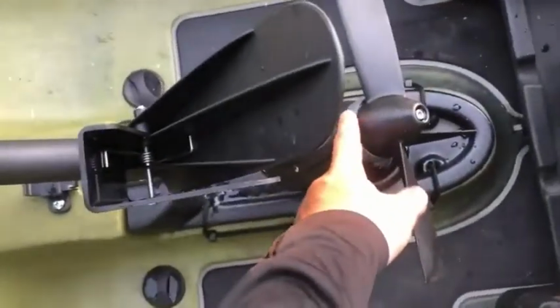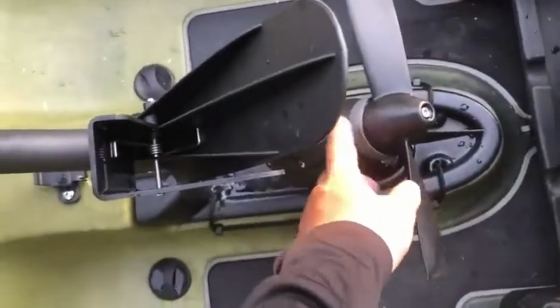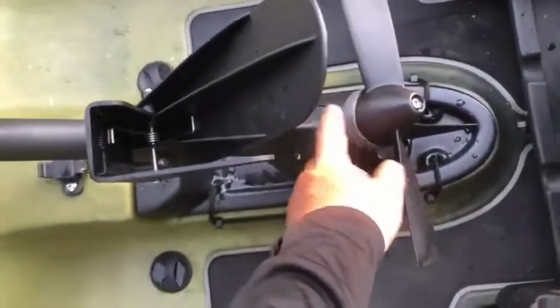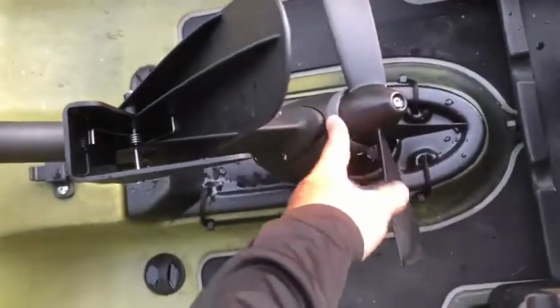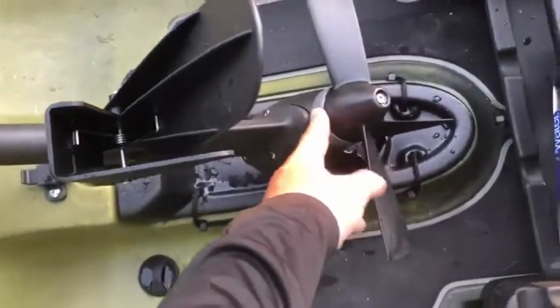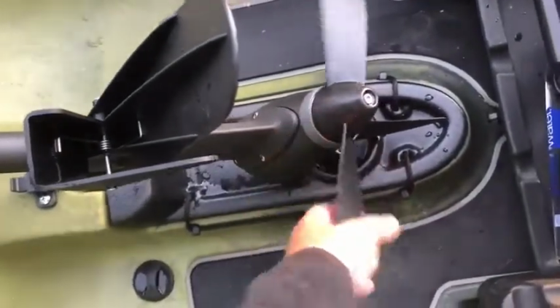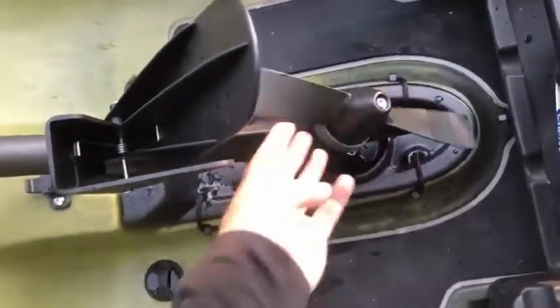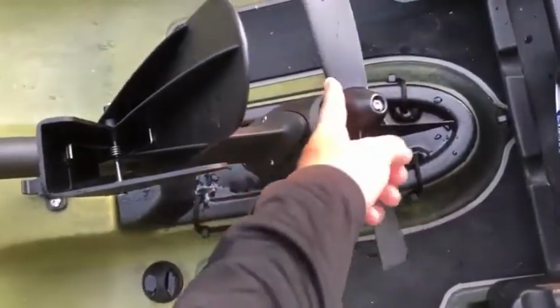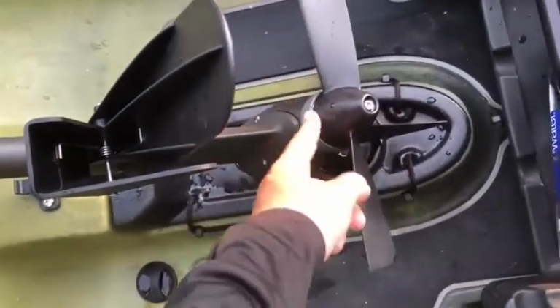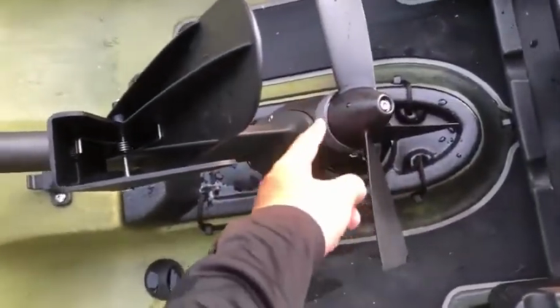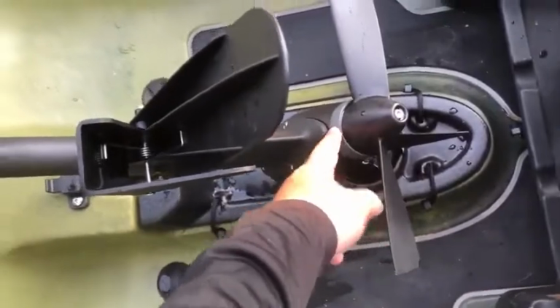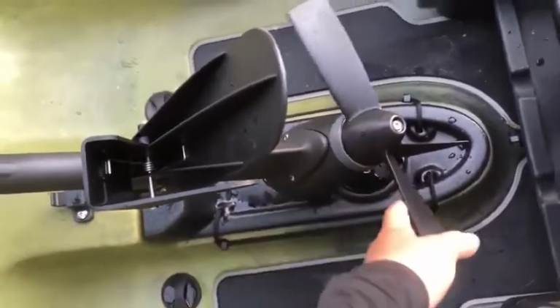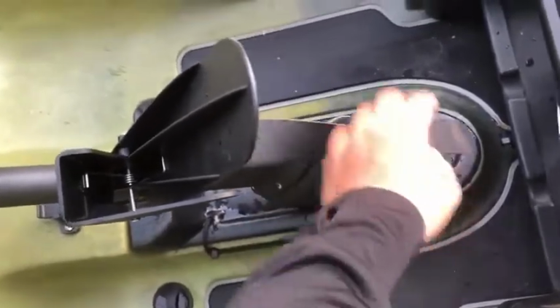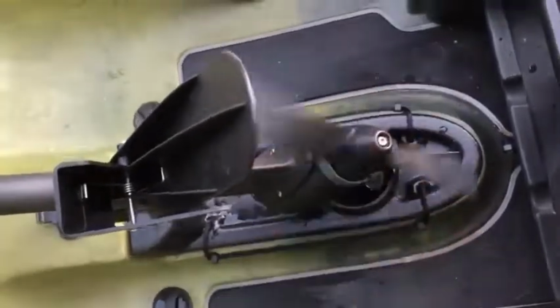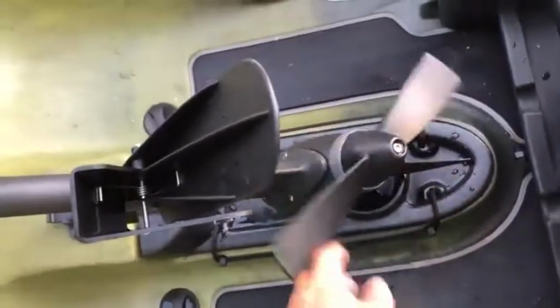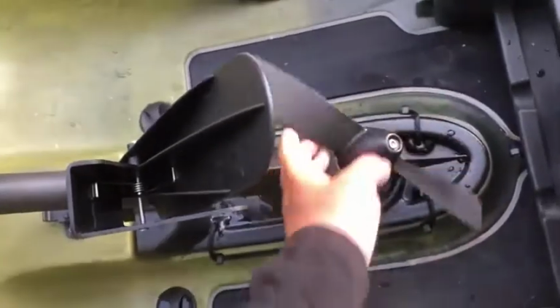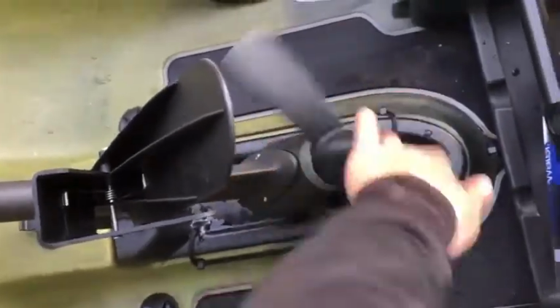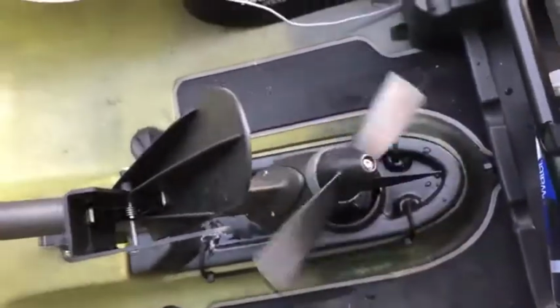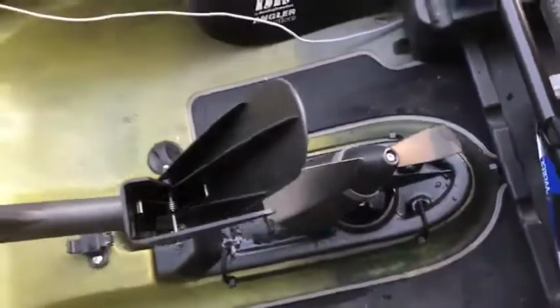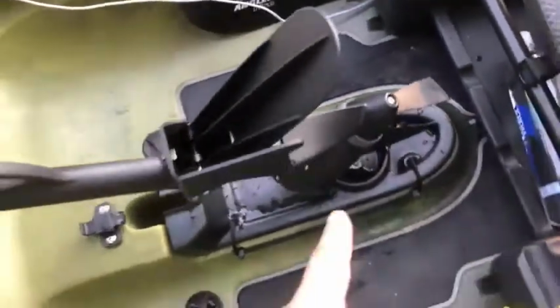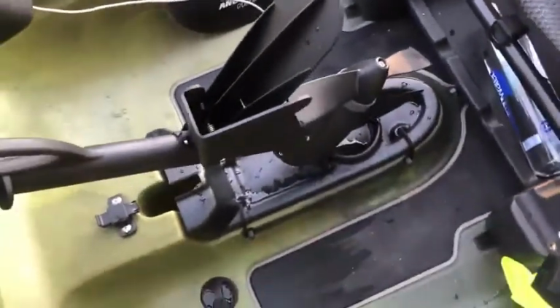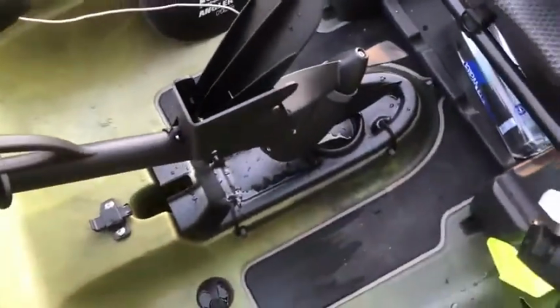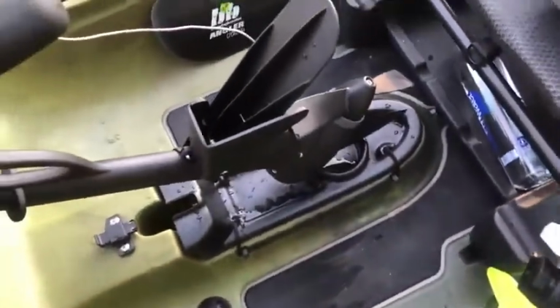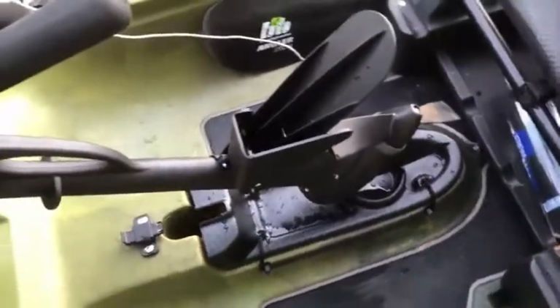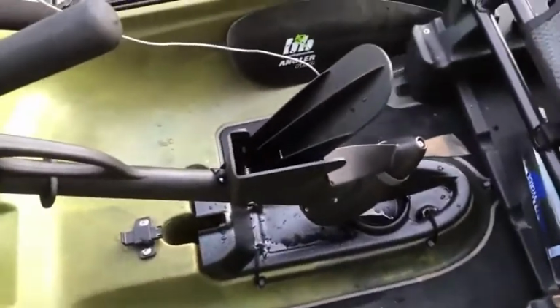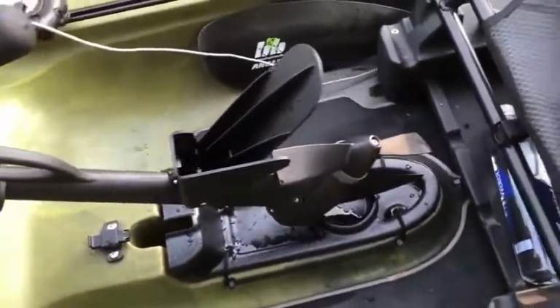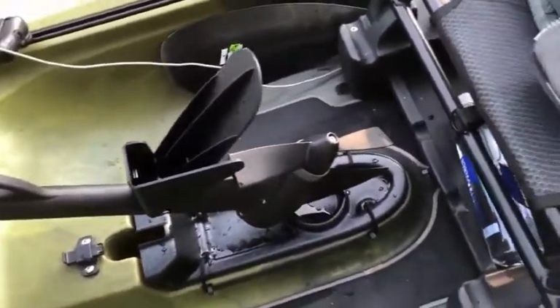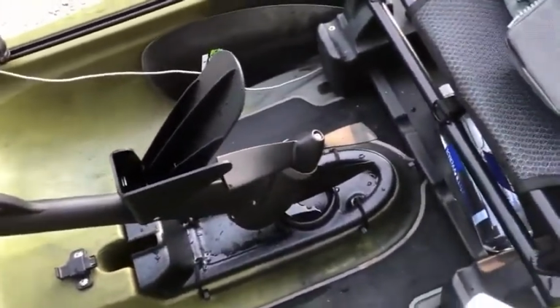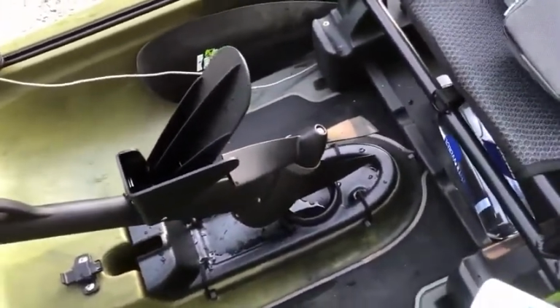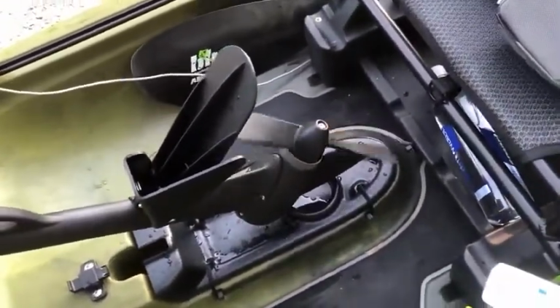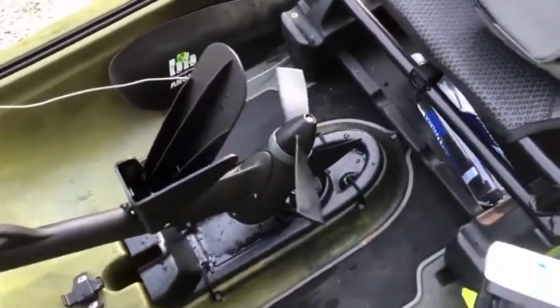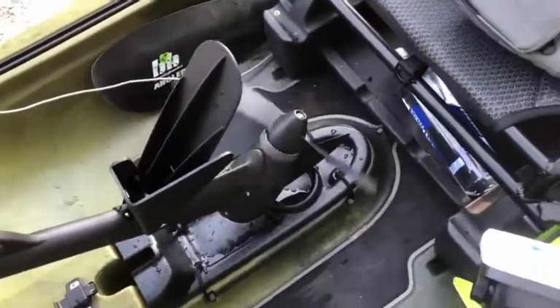The stop gap weed guard — the guy that I bought this from put this on here. I went through a bunch of weeds today and never once had to pull the drive up, so that's a must. The only place I know of that has them is Headwaters in California, and I believe you can order them.